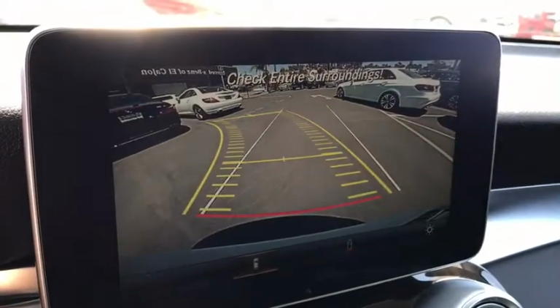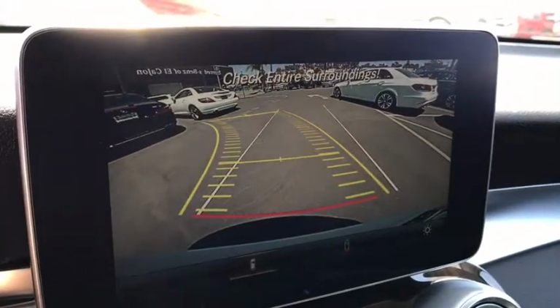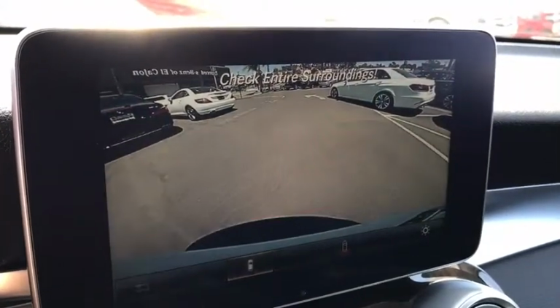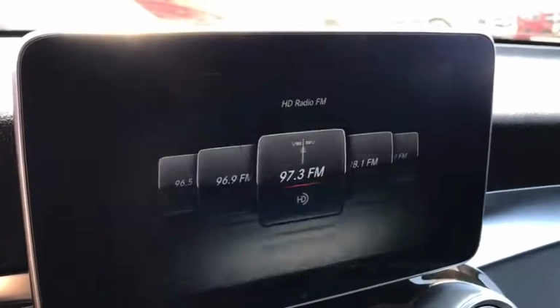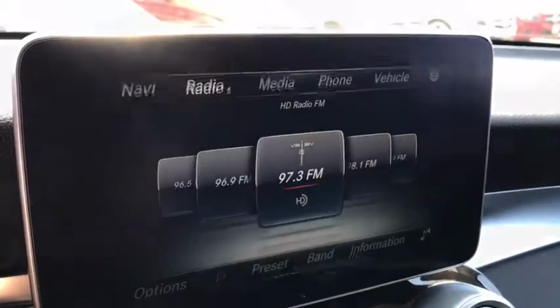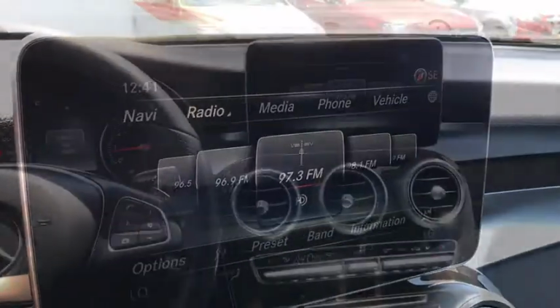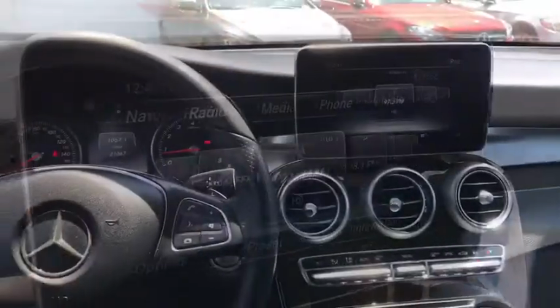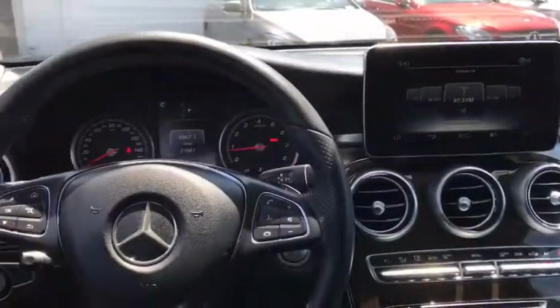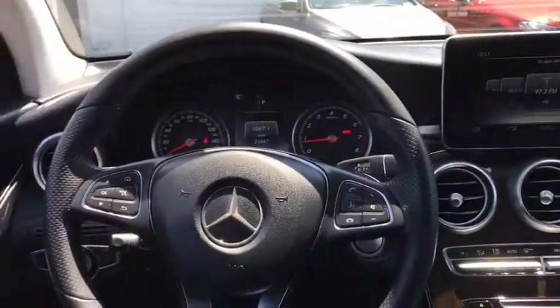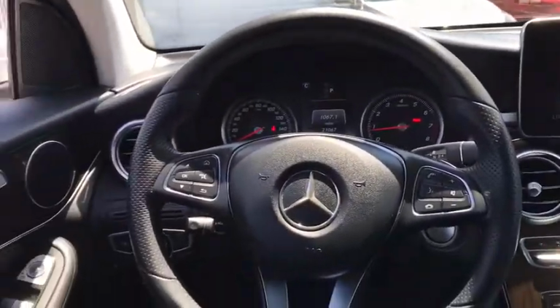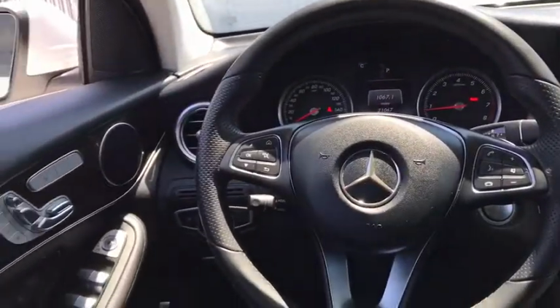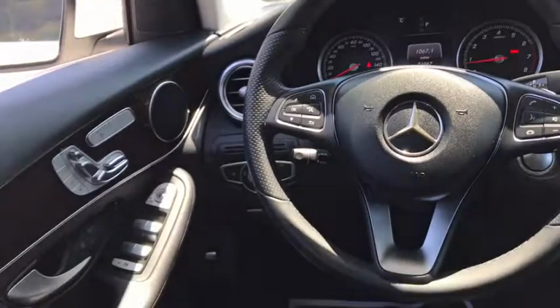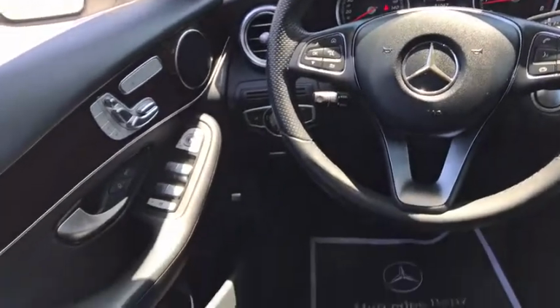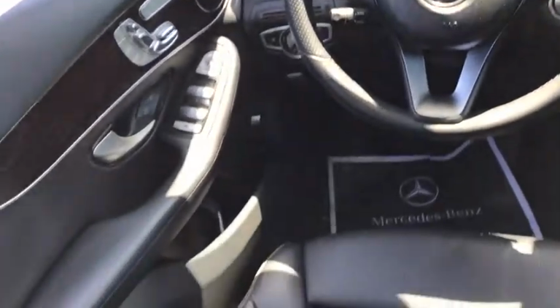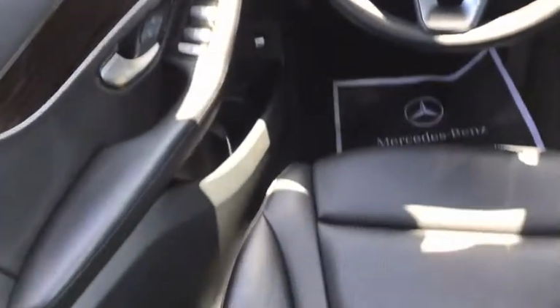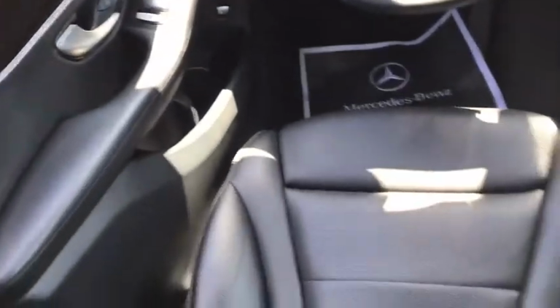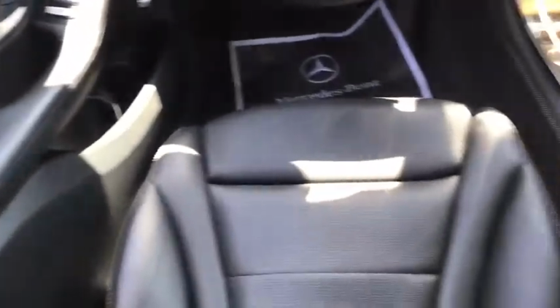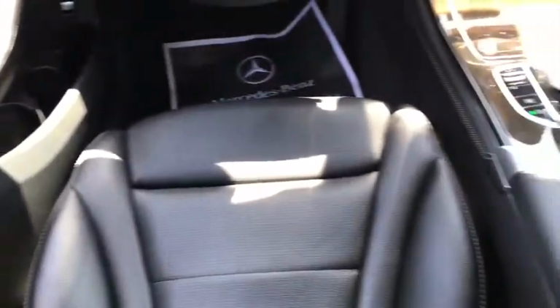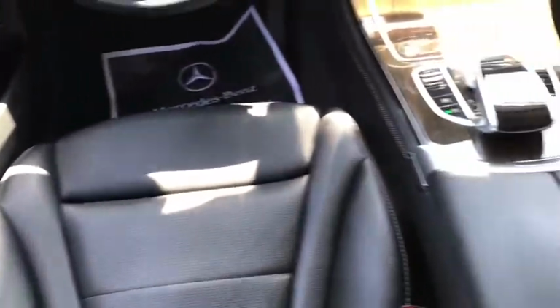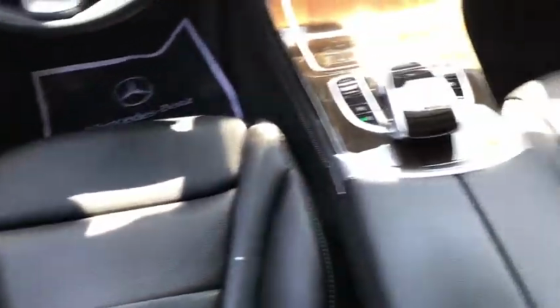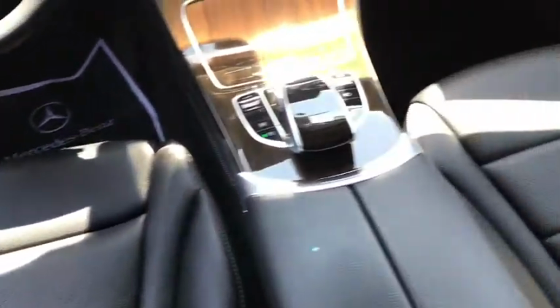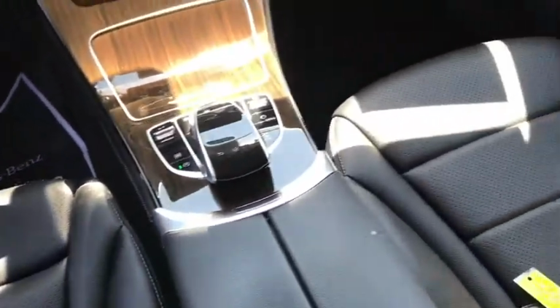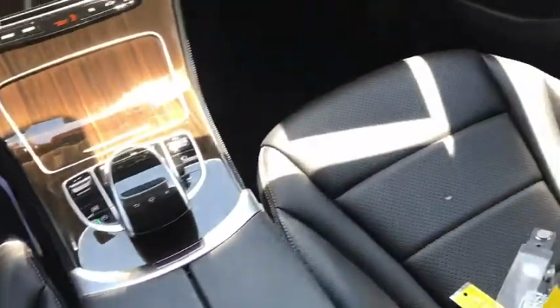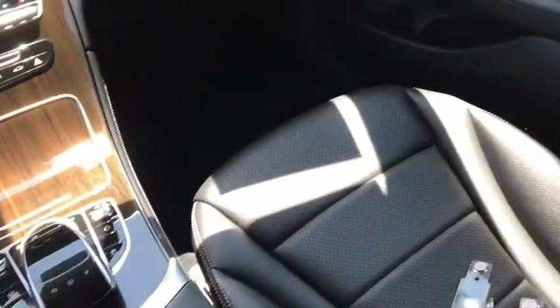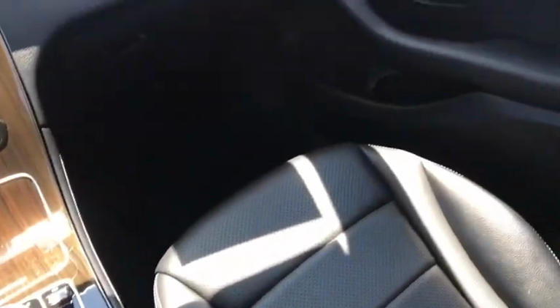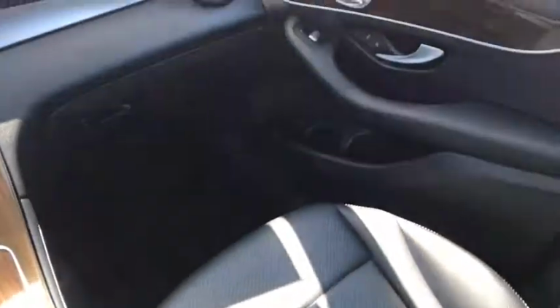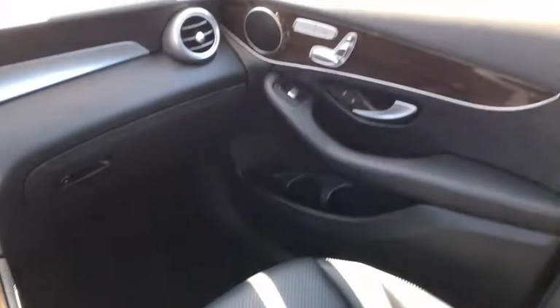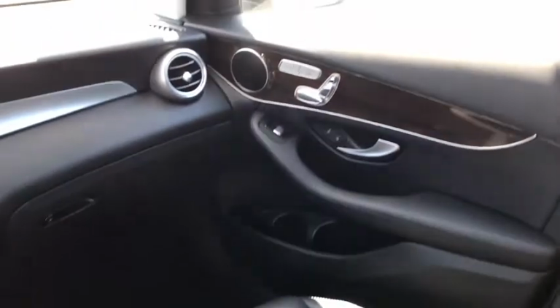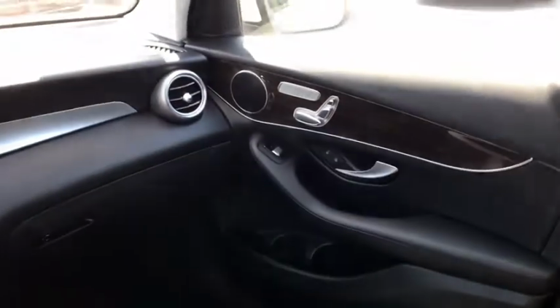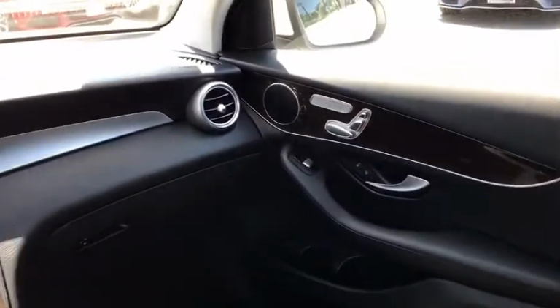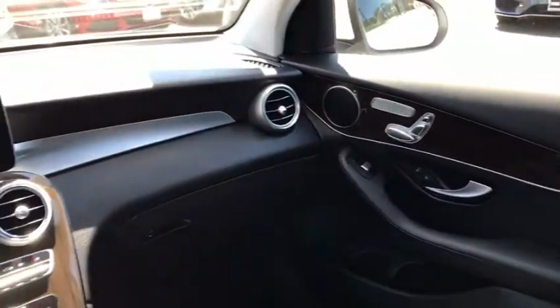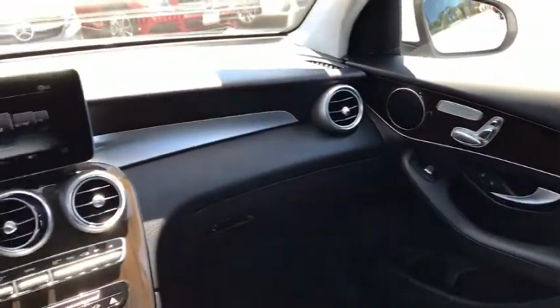Power windows, trip computer, security system, CD player, rear window defroster, panic alarm, brake assist, remote keyless entry, tachometer. Come see the car for yourself.